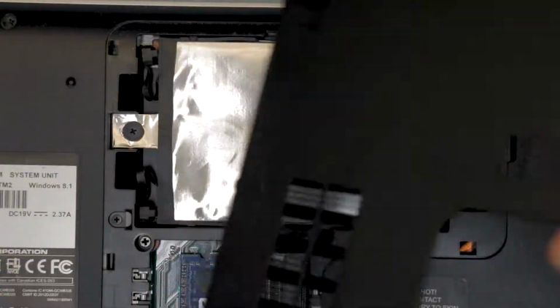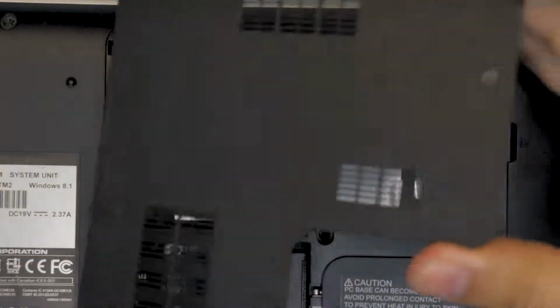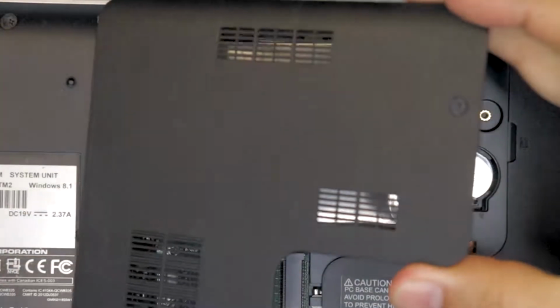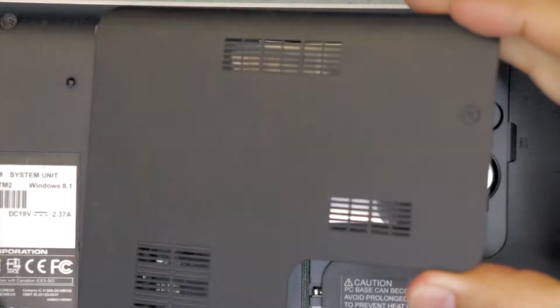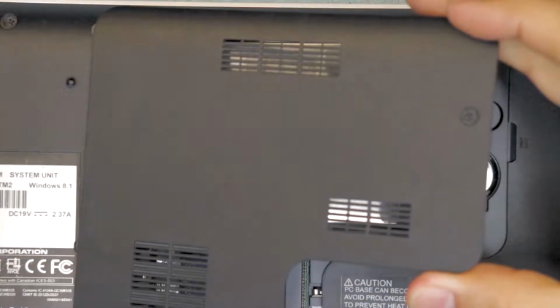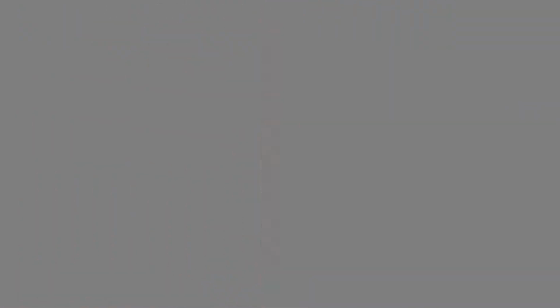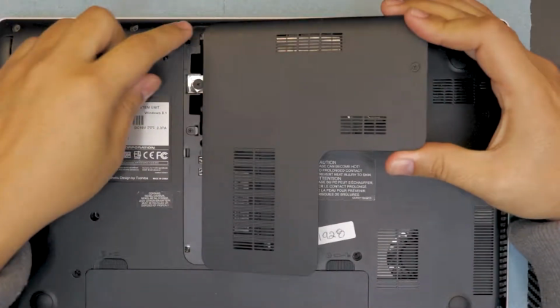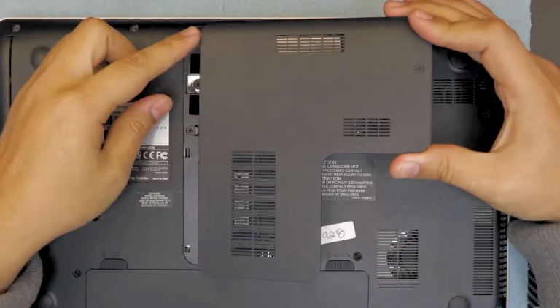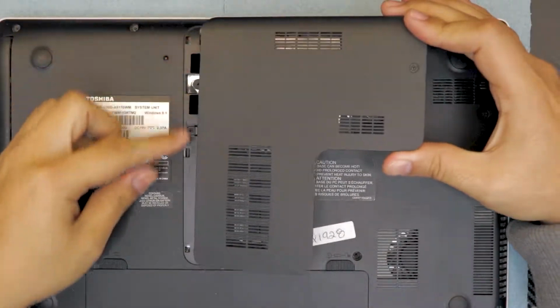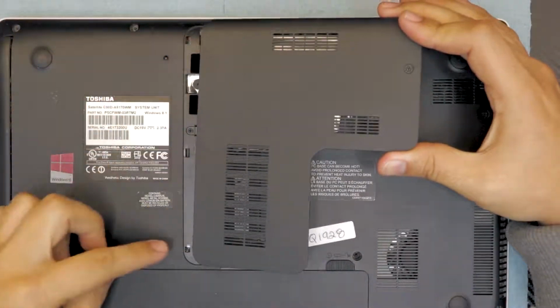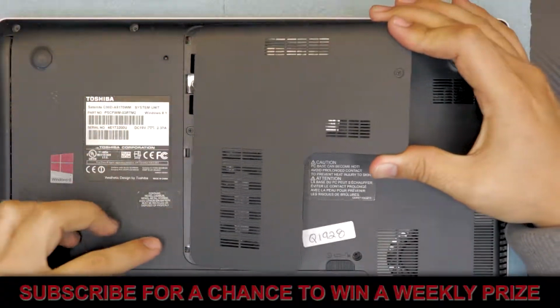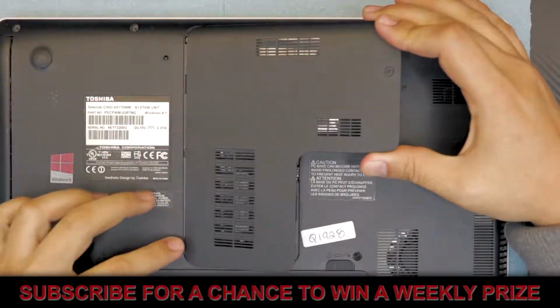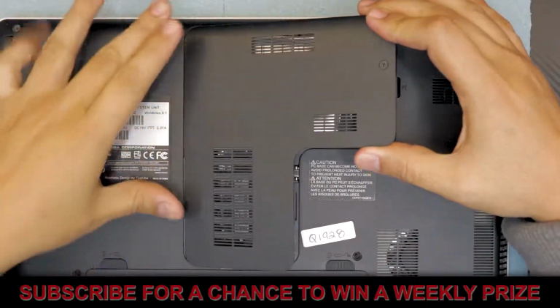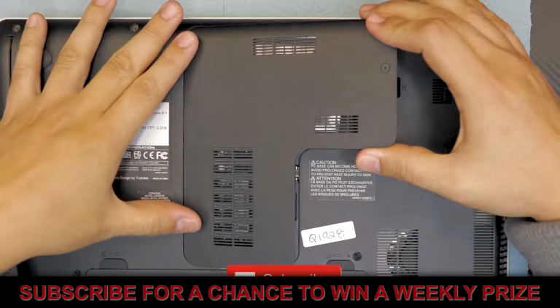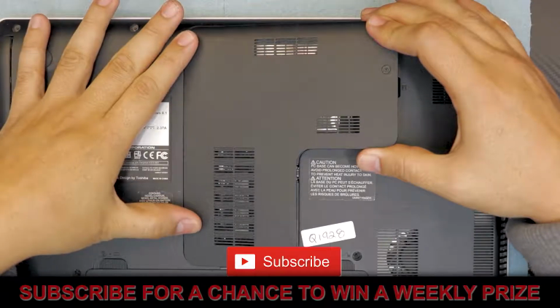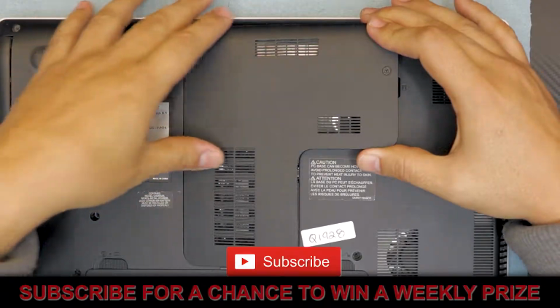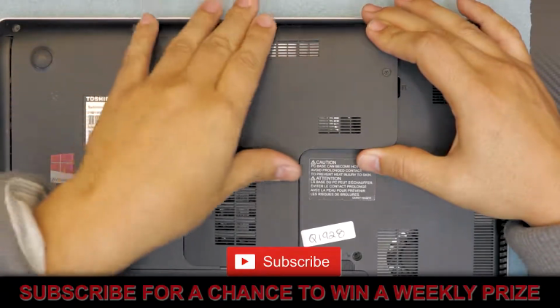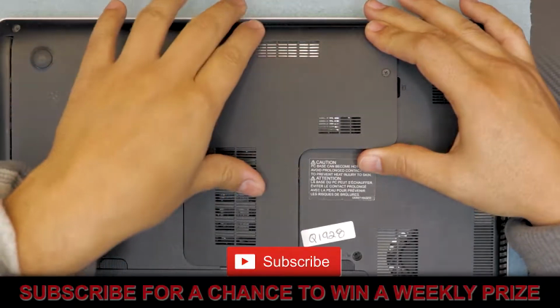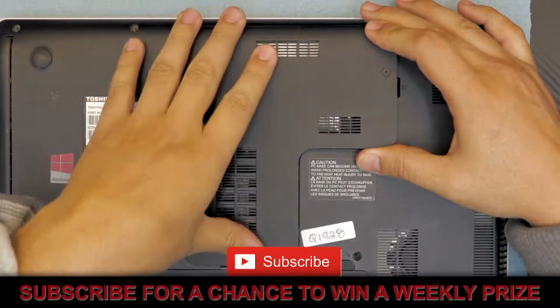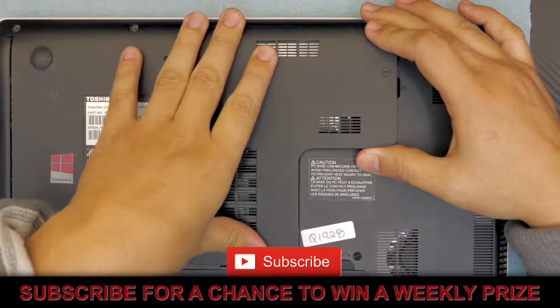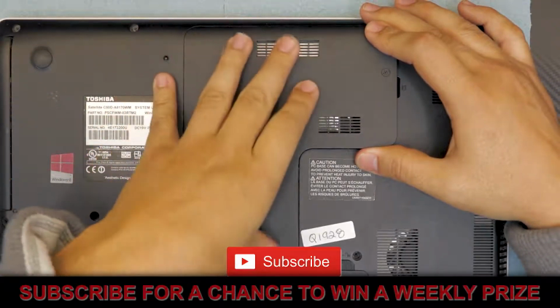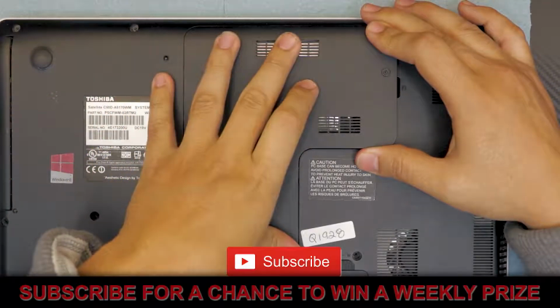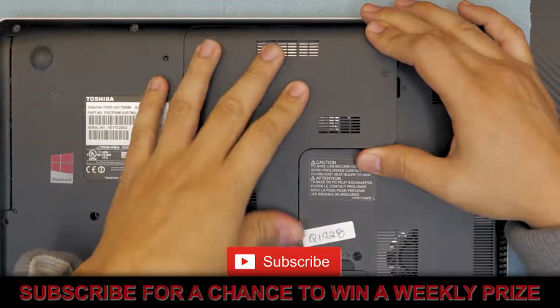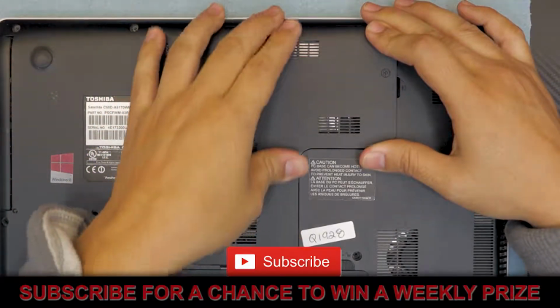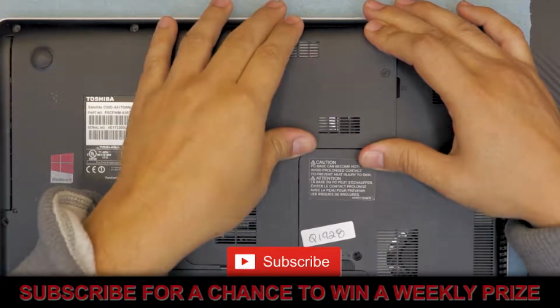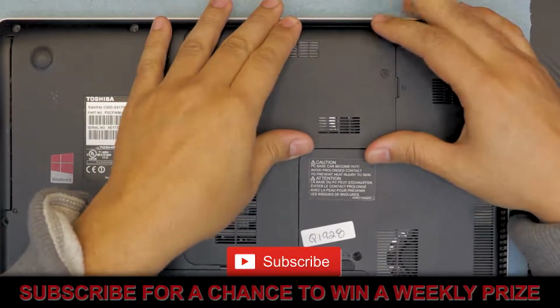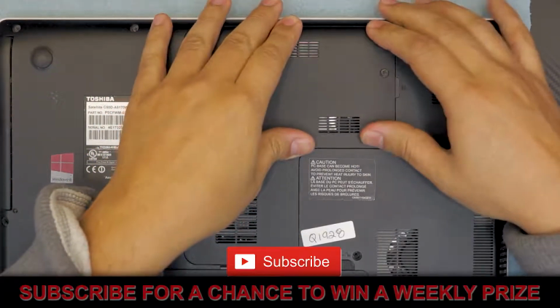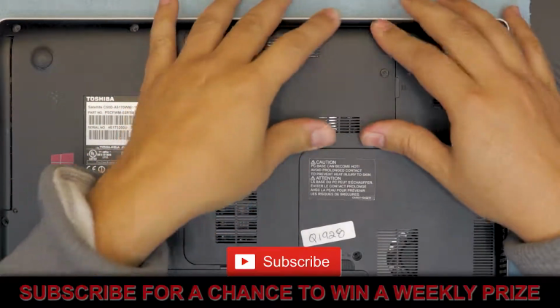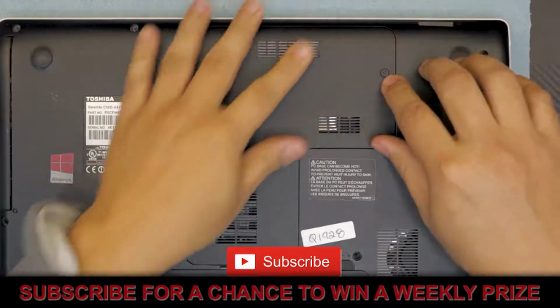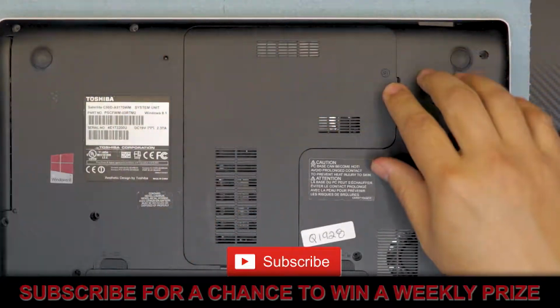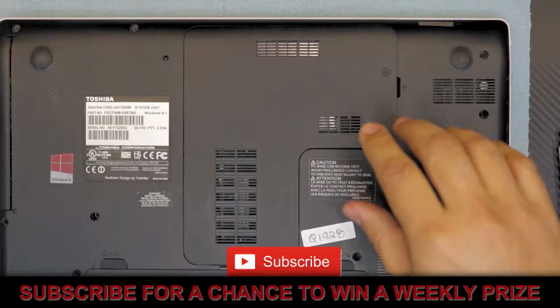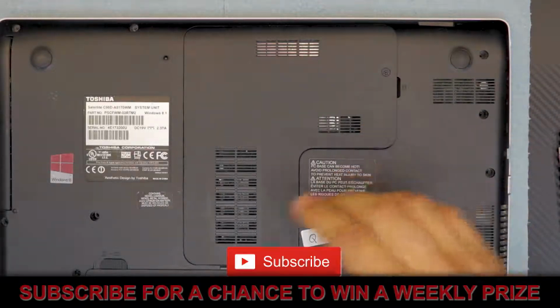Then you're going to grab your cover. With the cover, you want to put the back side of the cover first, push down, and then put the last screw in.